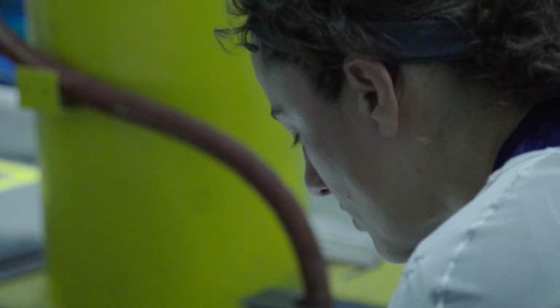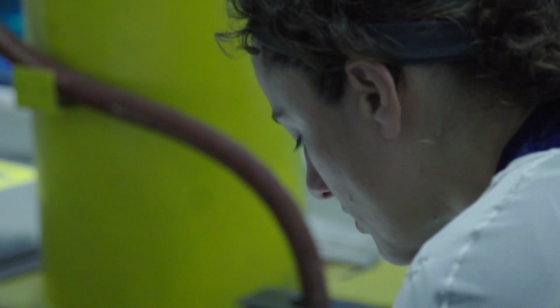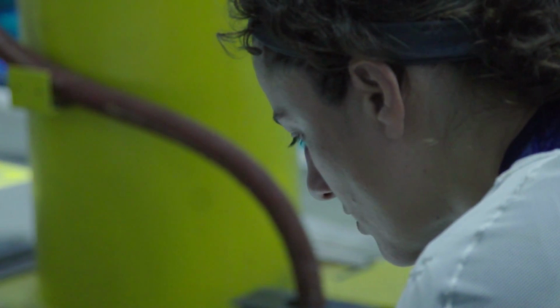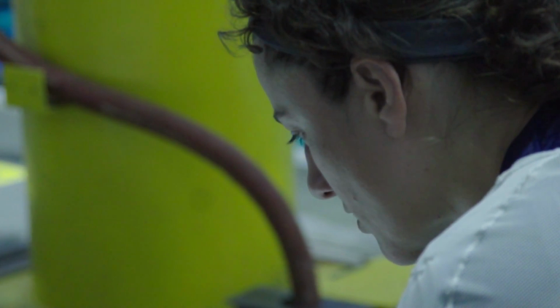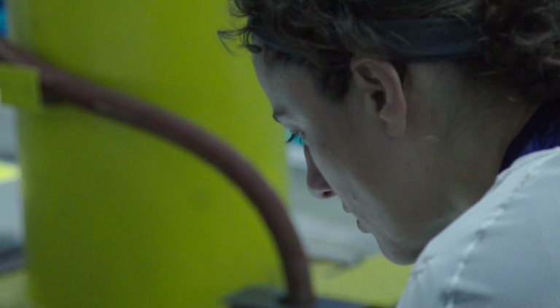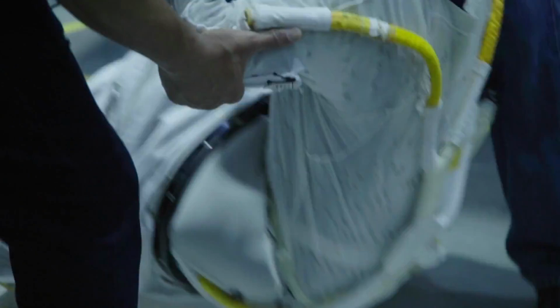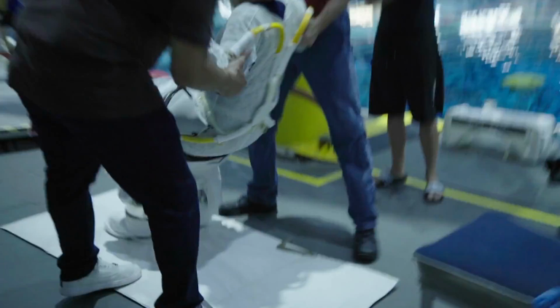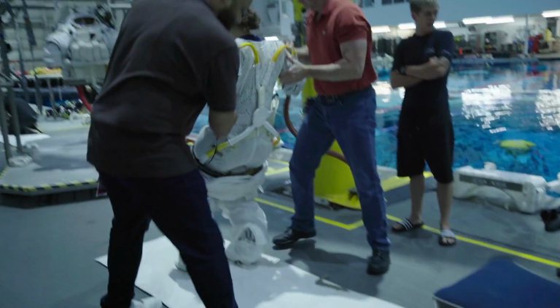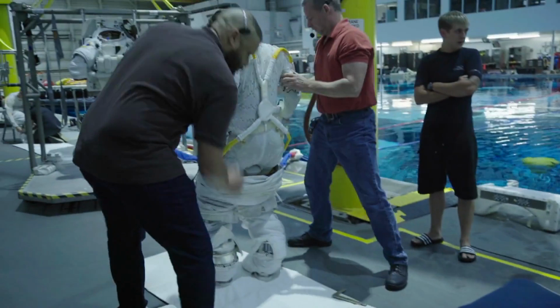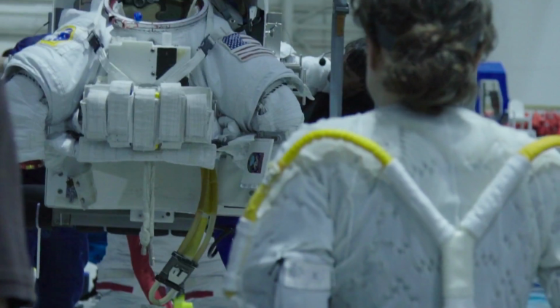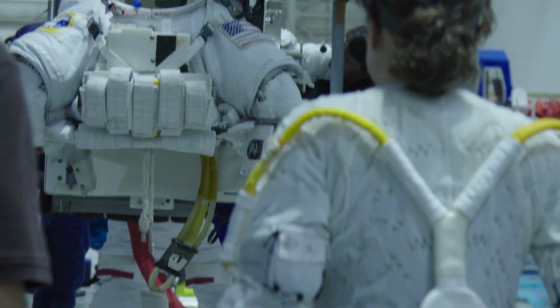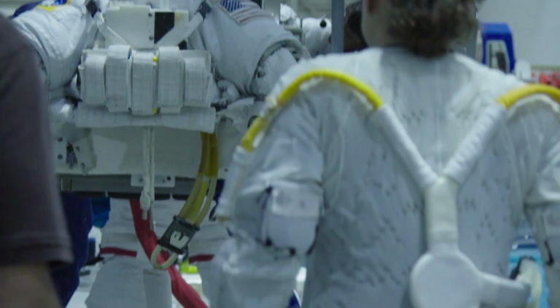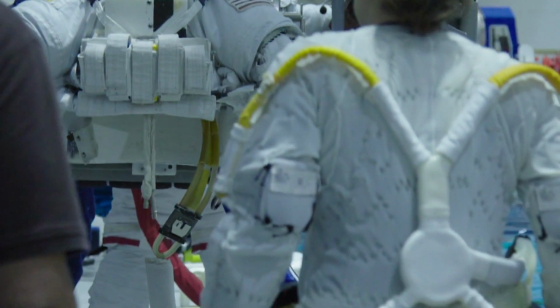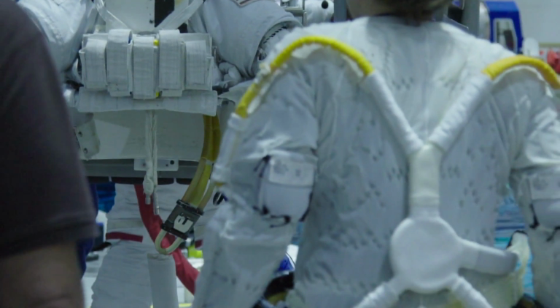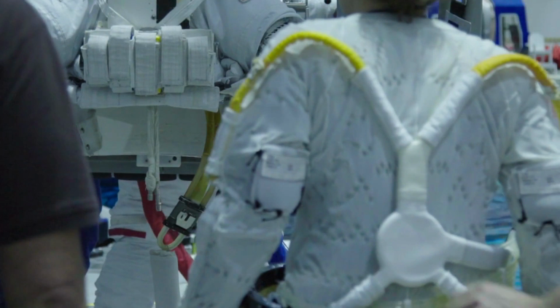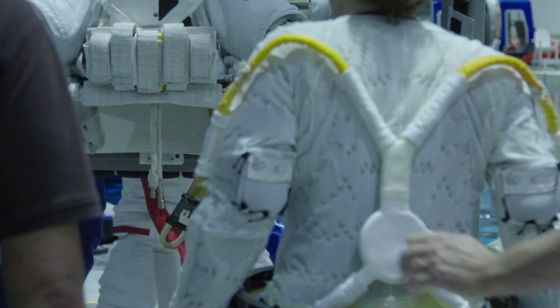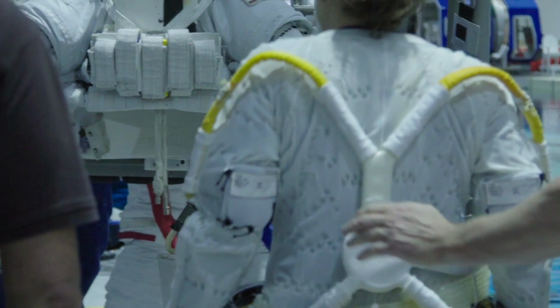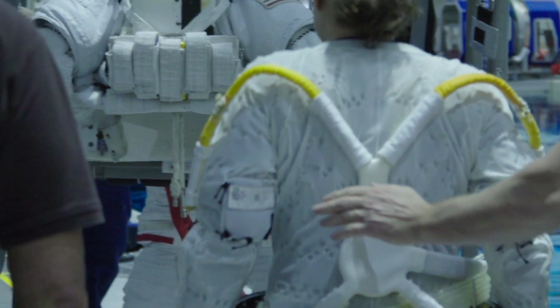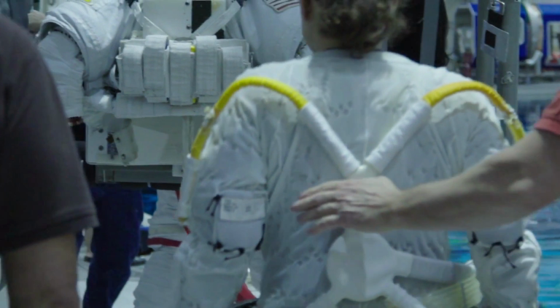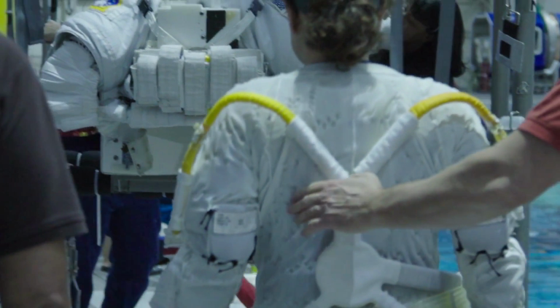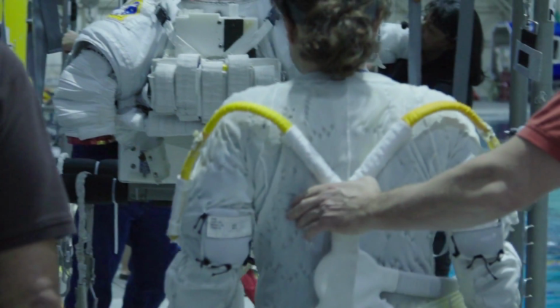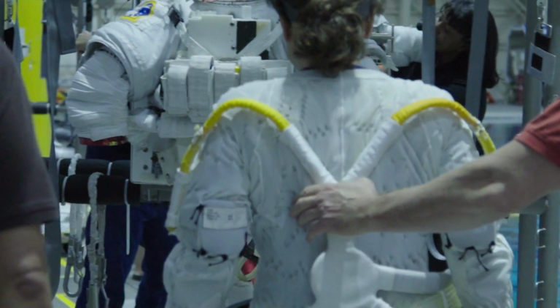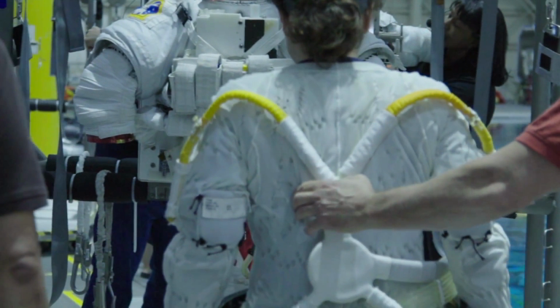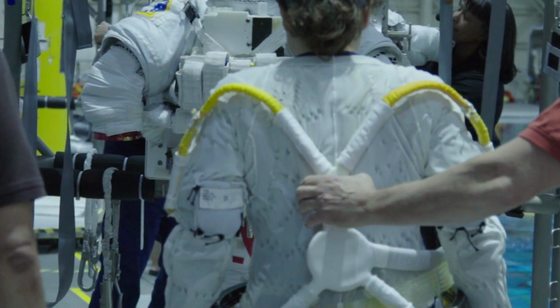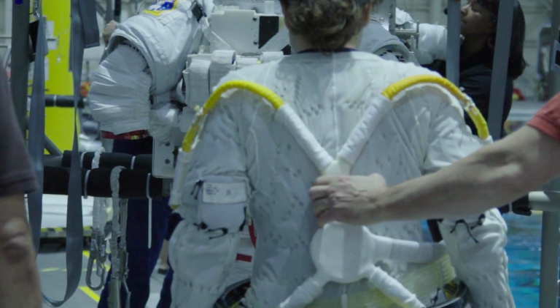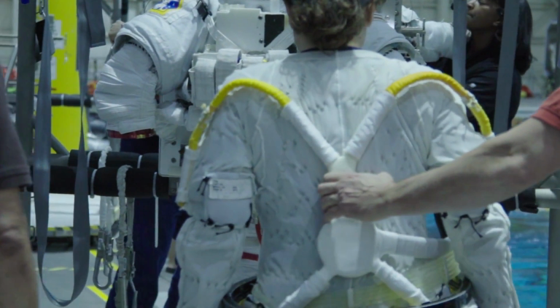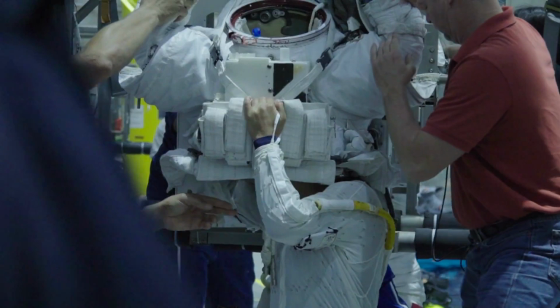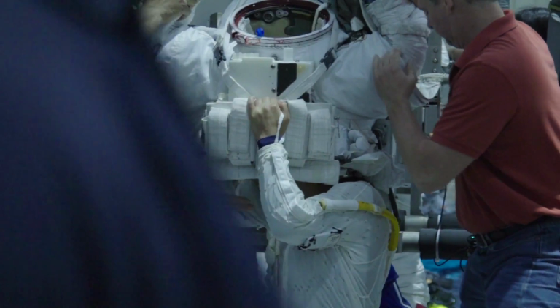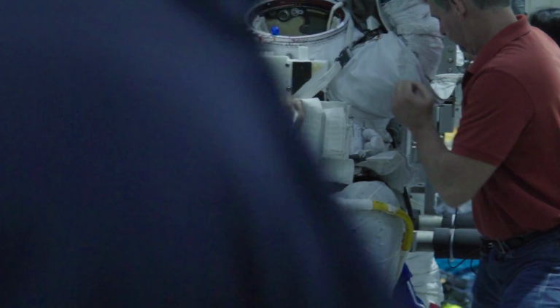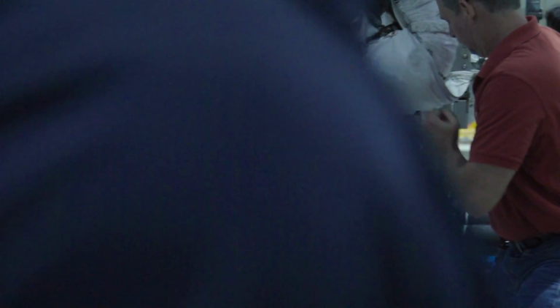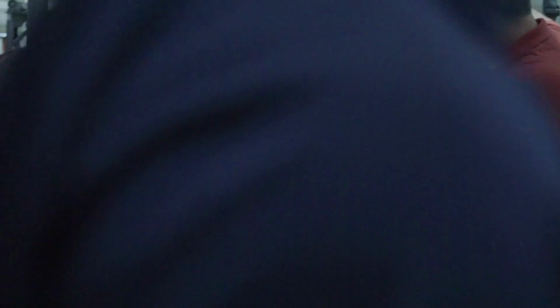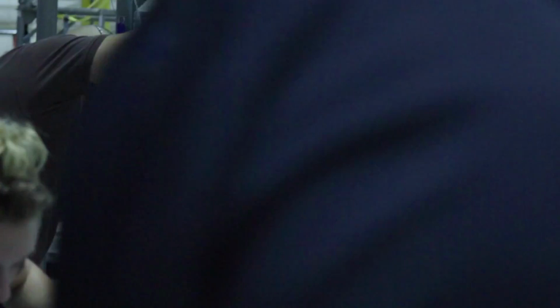Today we're at the Neutral Buoyancy Lab — we also call it the NBL. We like acronyms here. It's a giant pool that has a full-size space station underwater that we use for training.